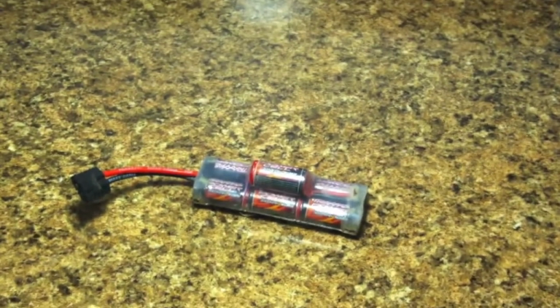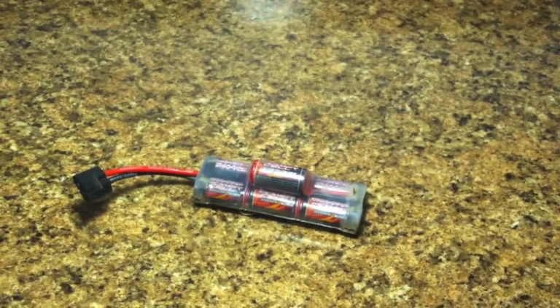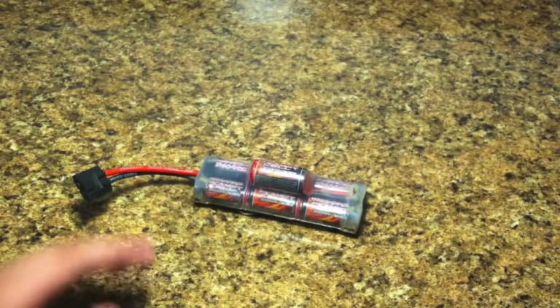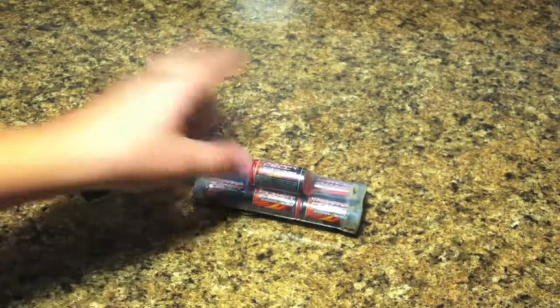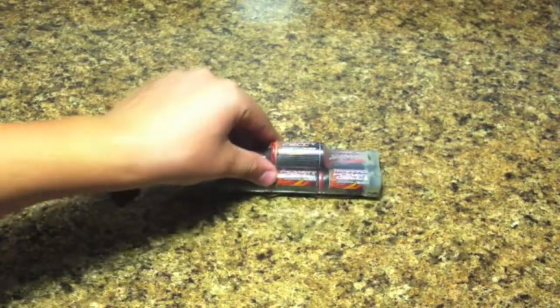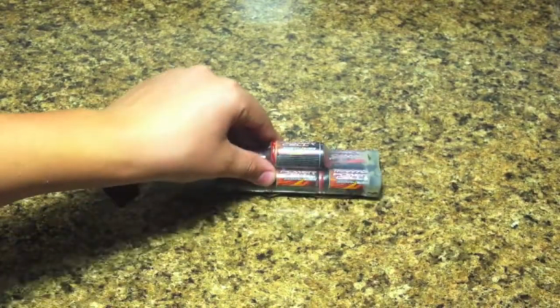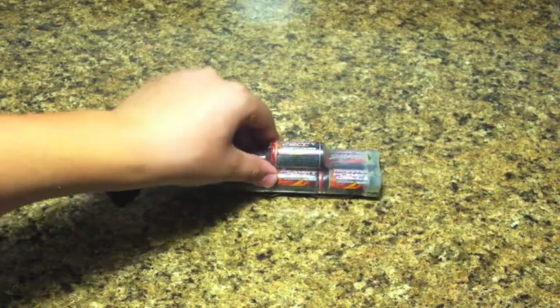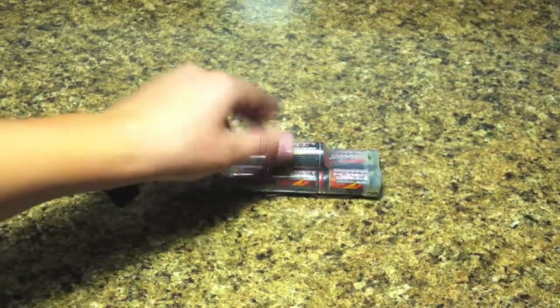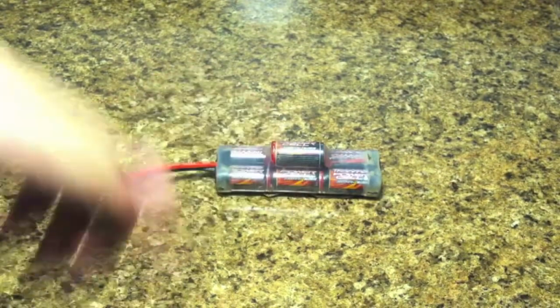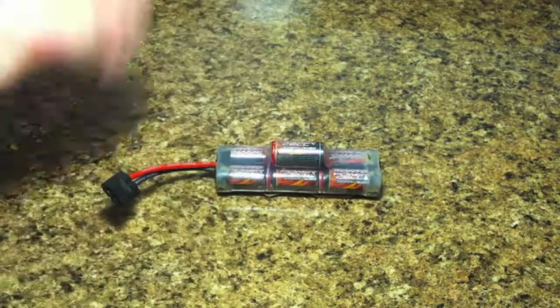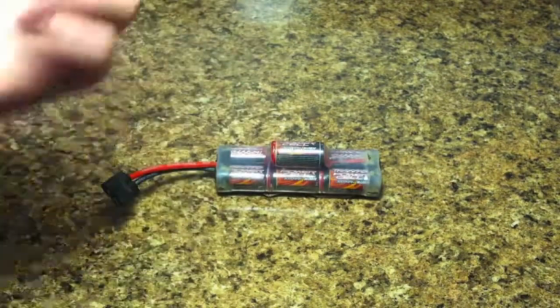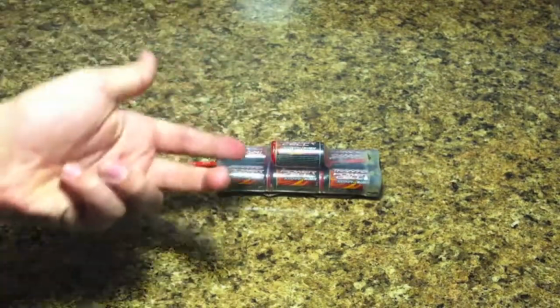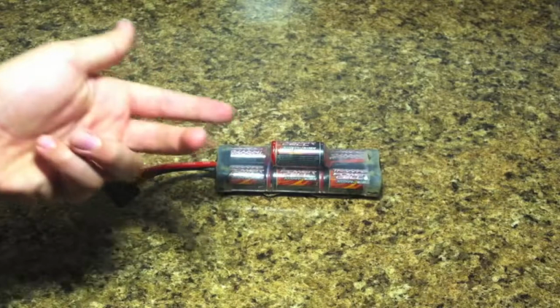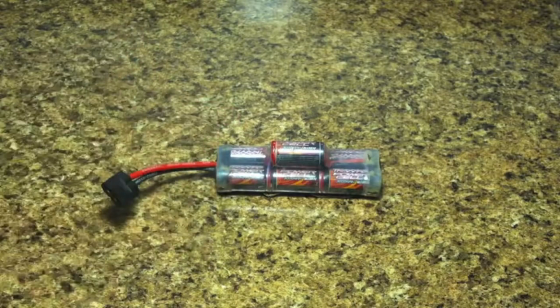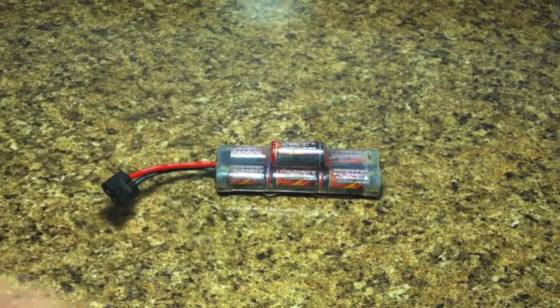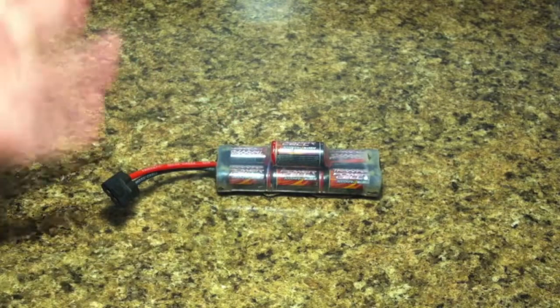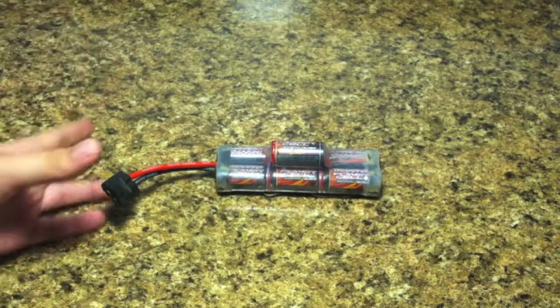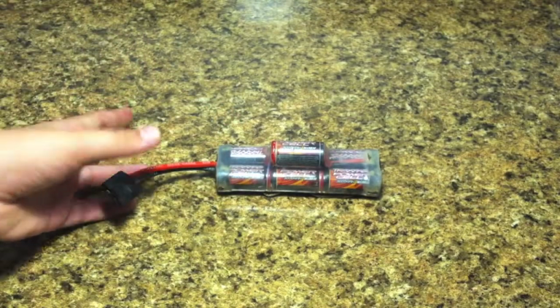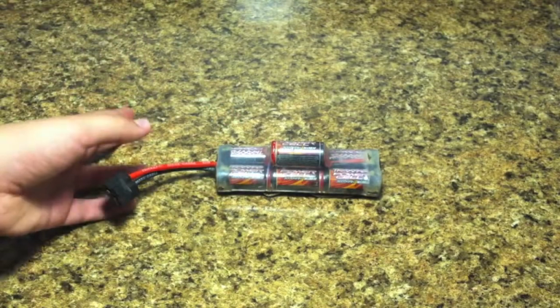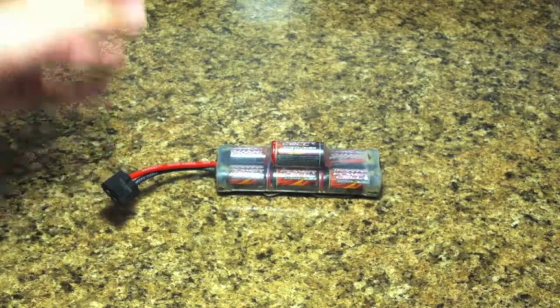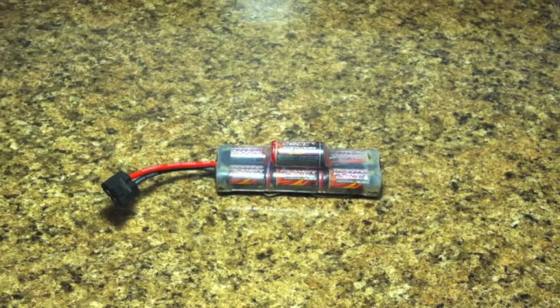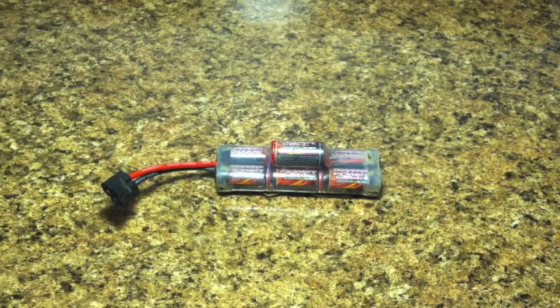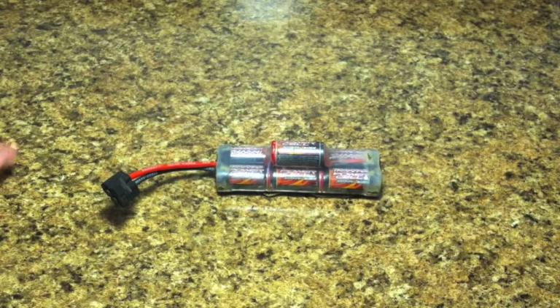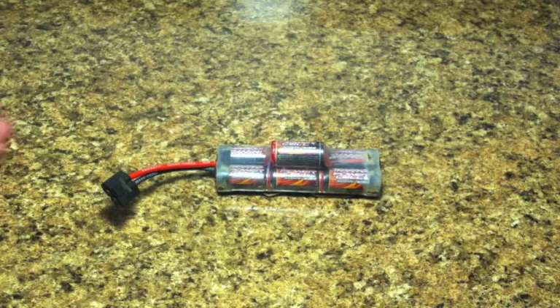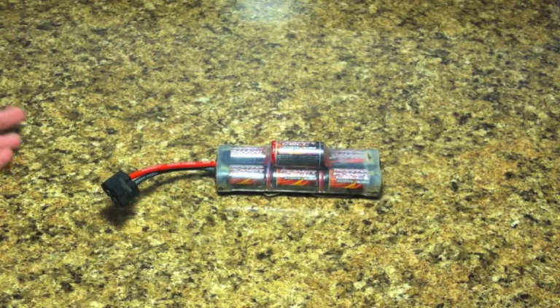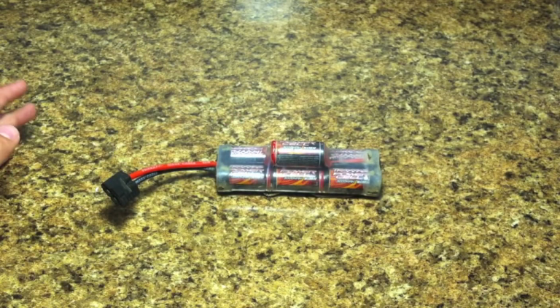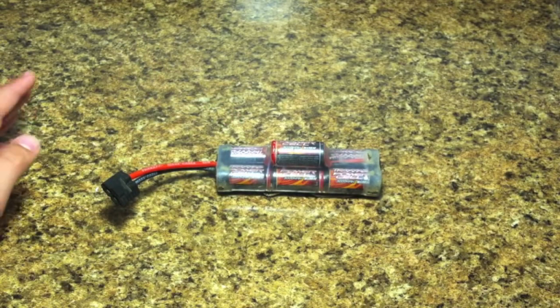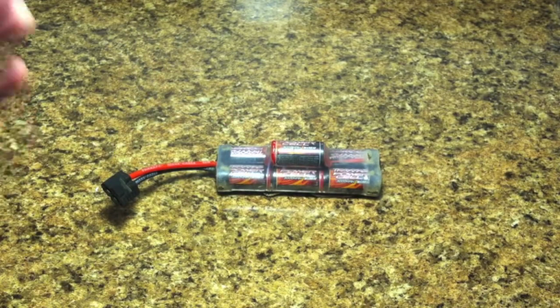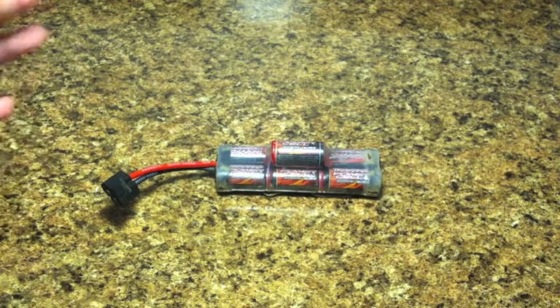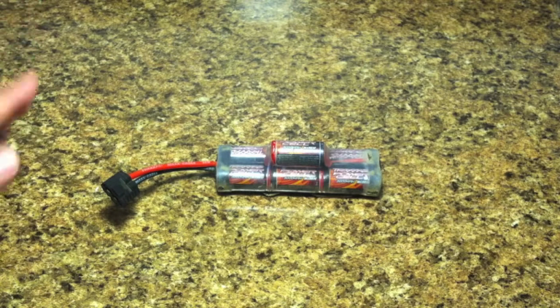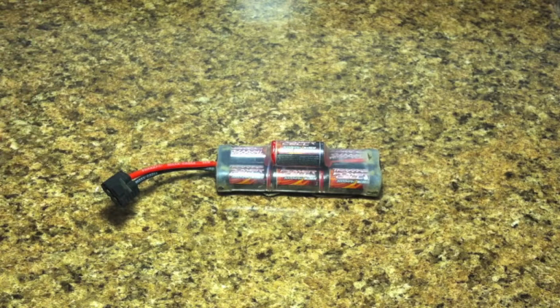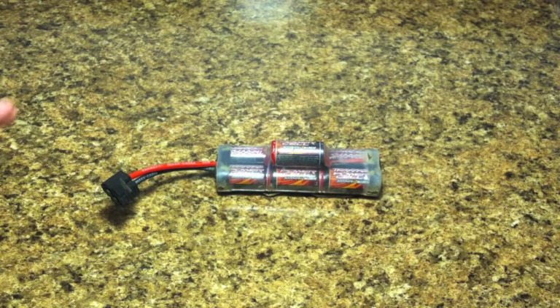I'm going to show you how to fix it and I'm going to re-wrap the battery. It's really easy, and I'm trying to do my best on more and more how-to videos.